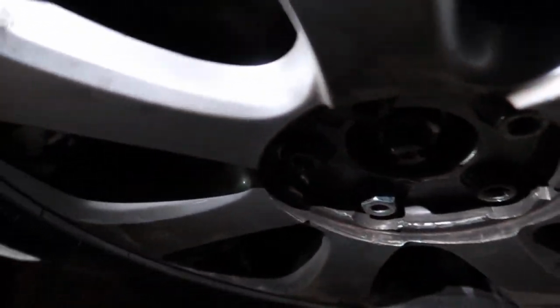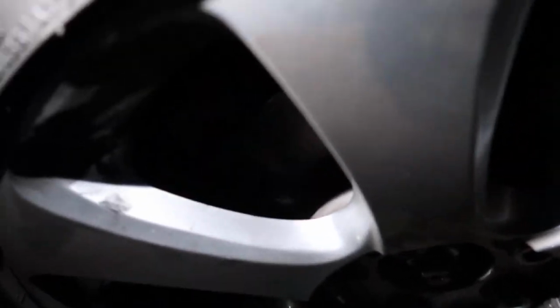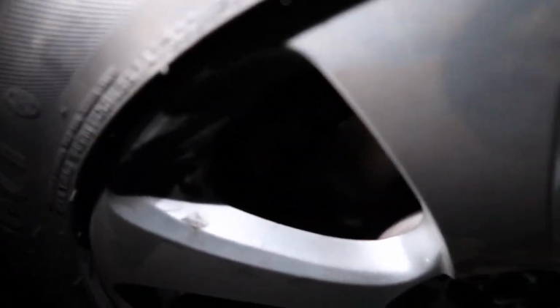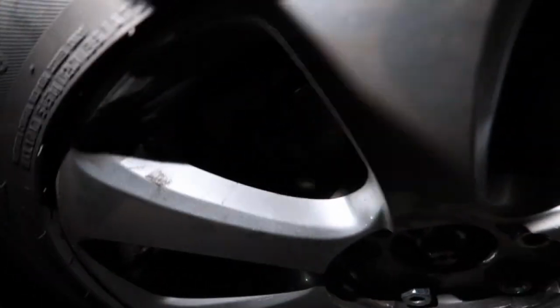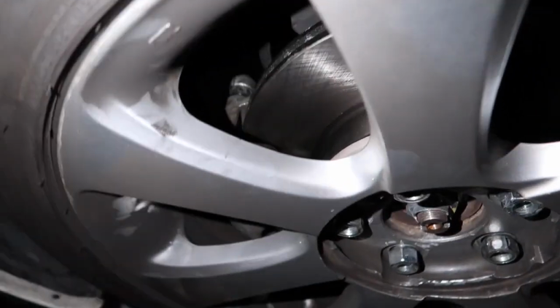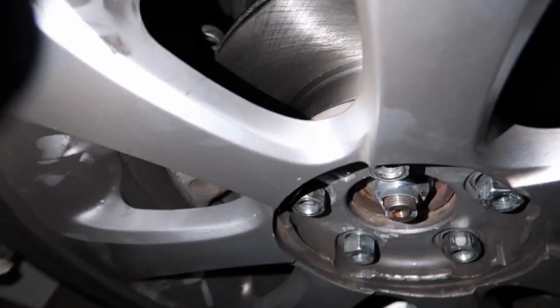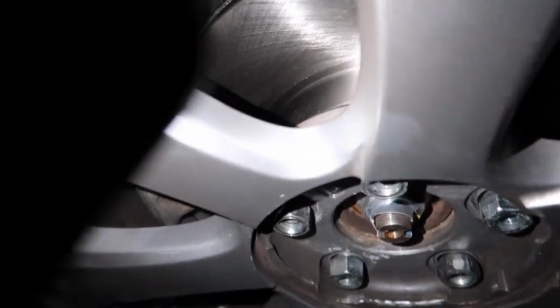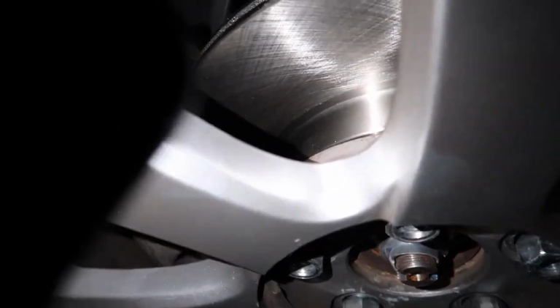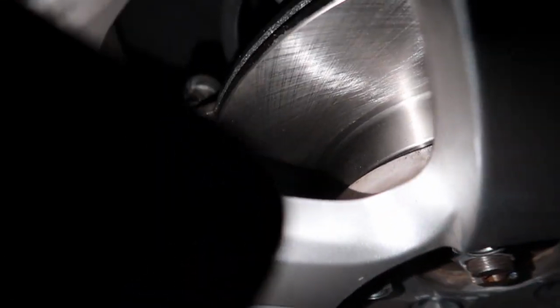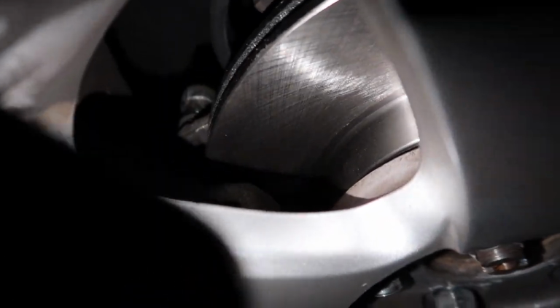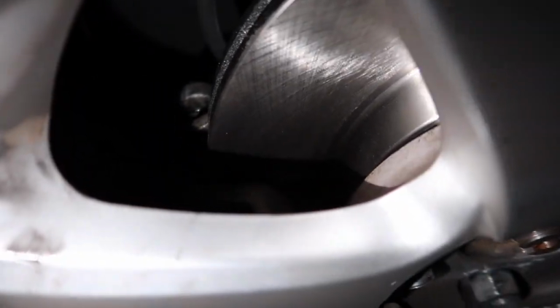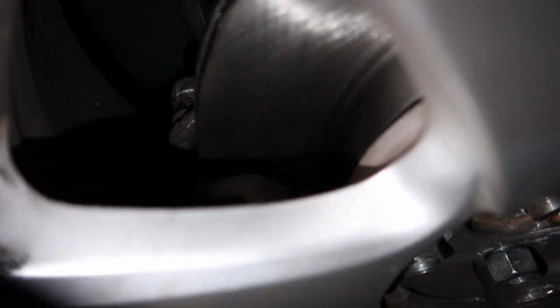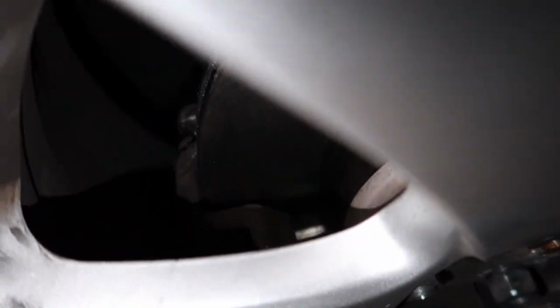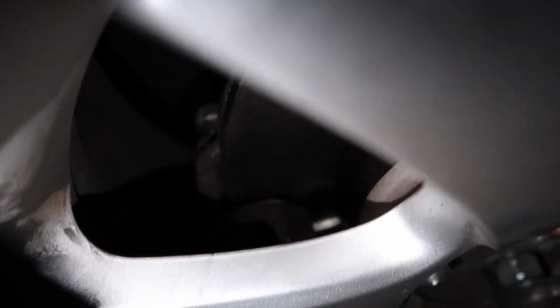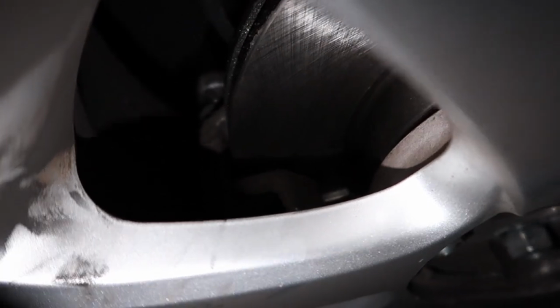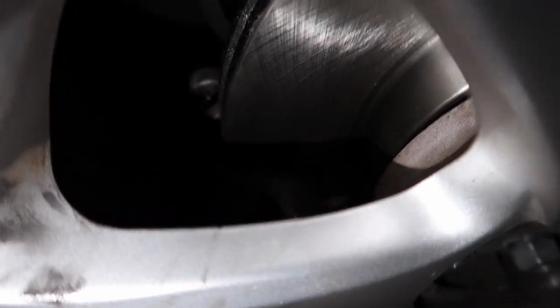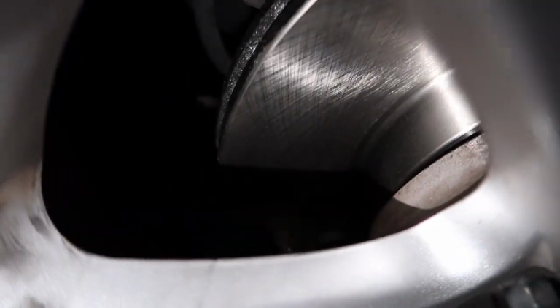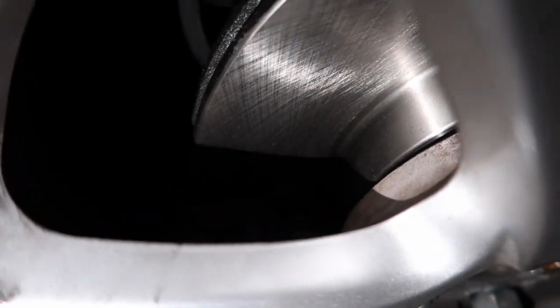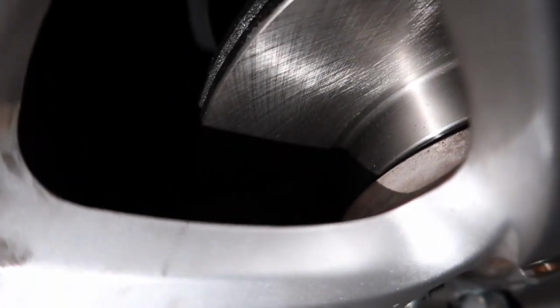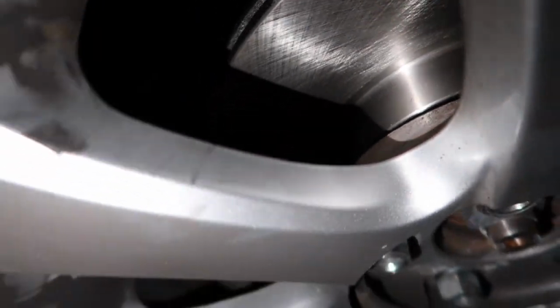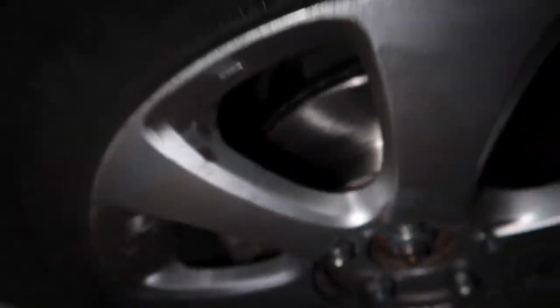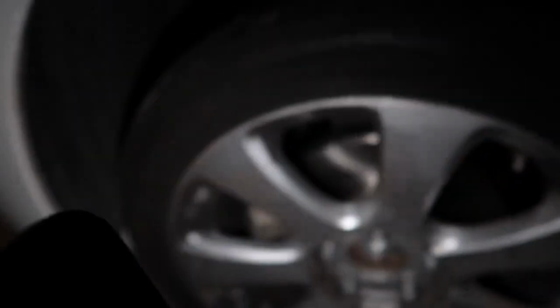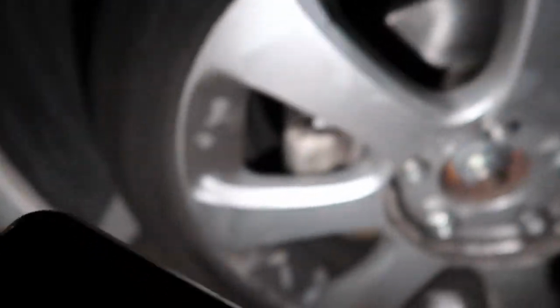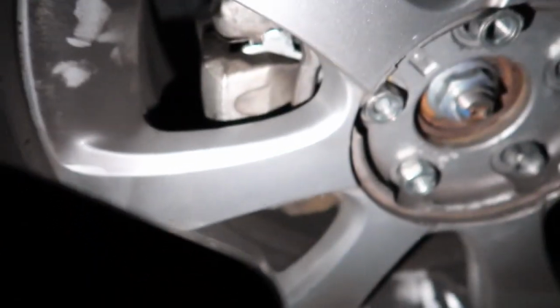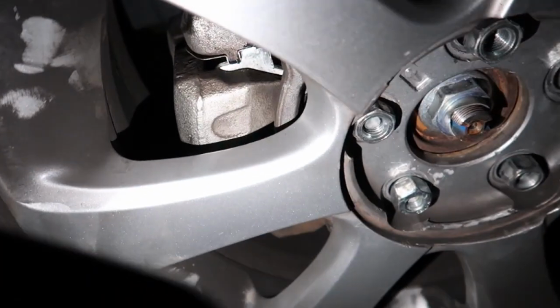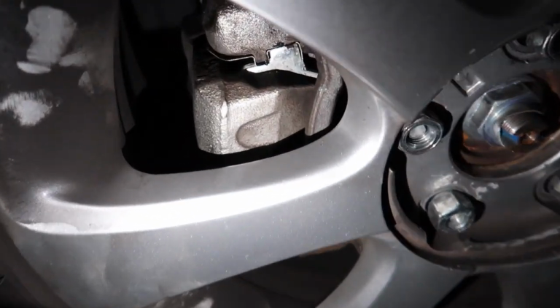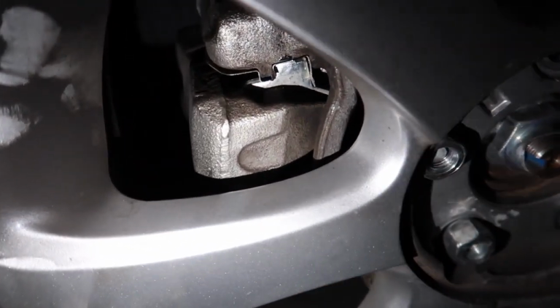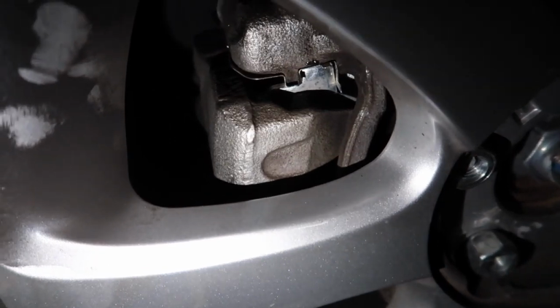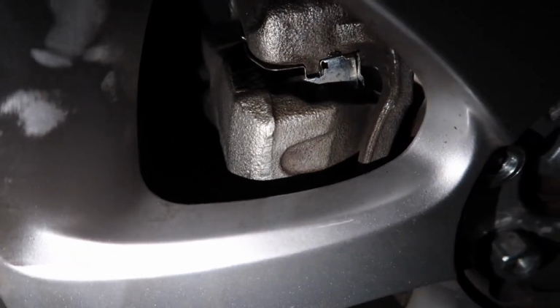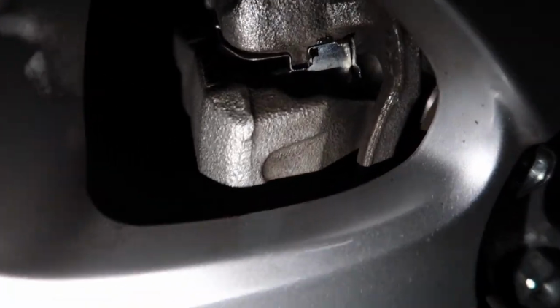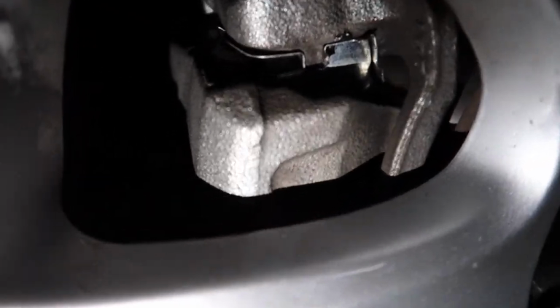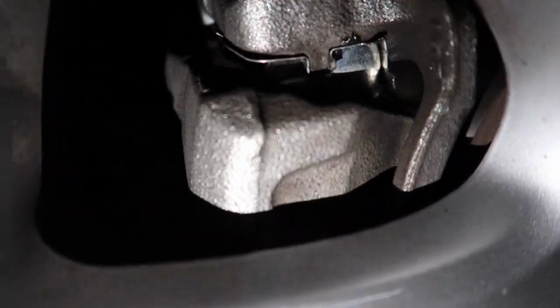Let's see those nice new brakes. Looking good — nice new hardware kit, lubed up.